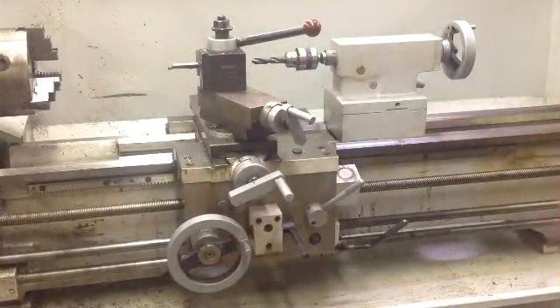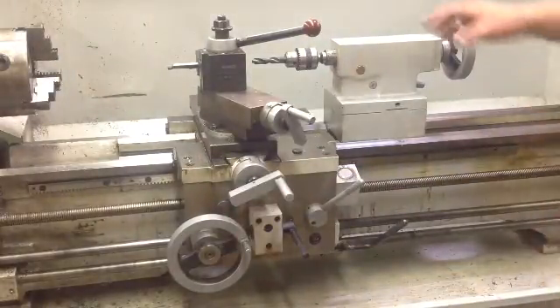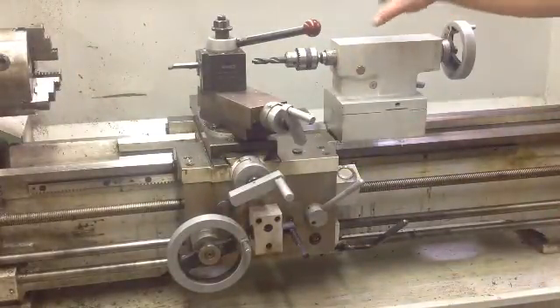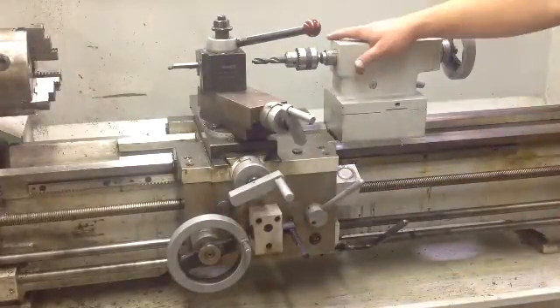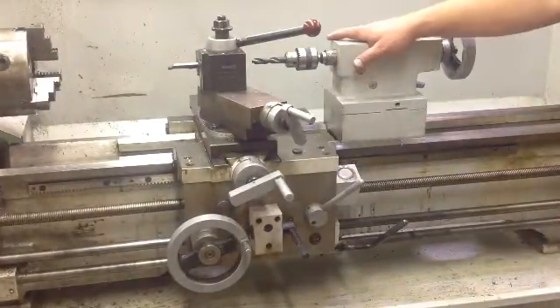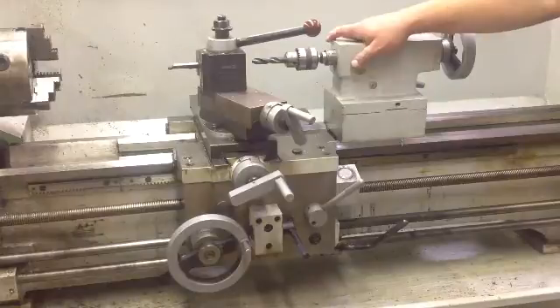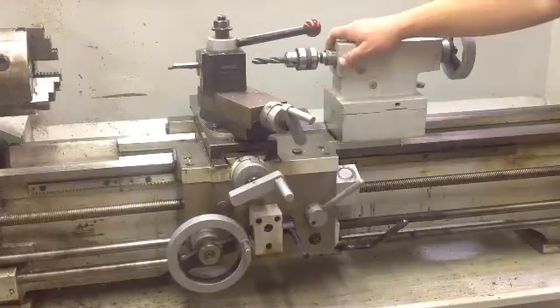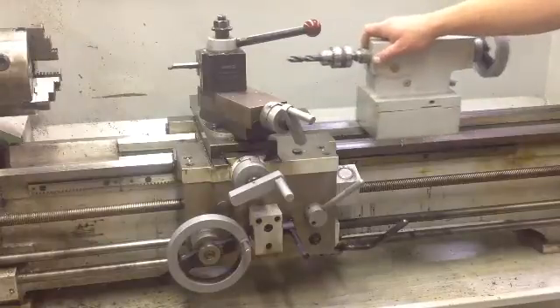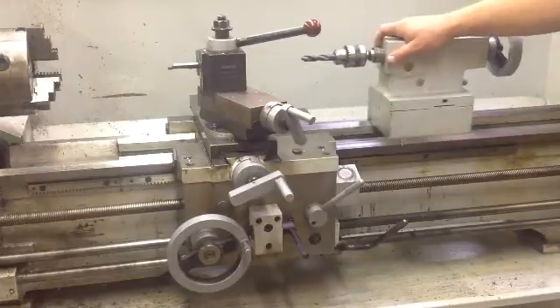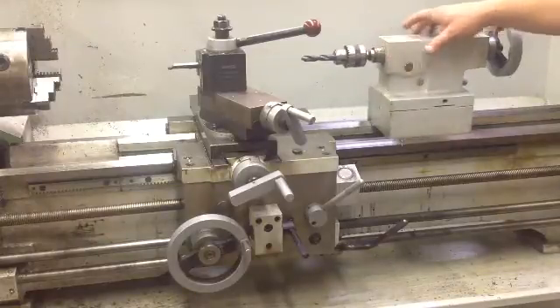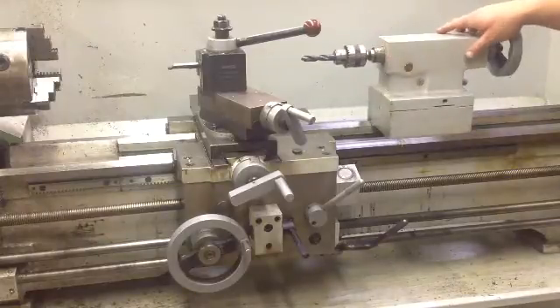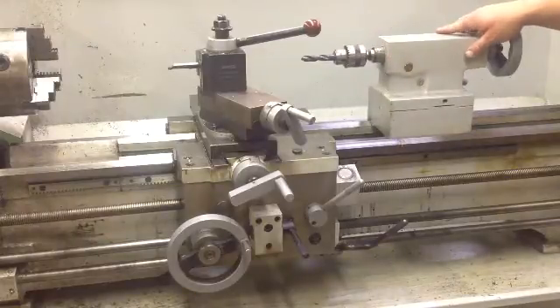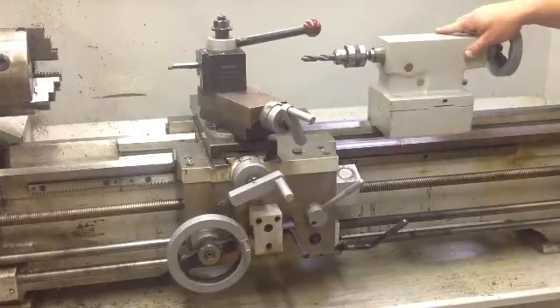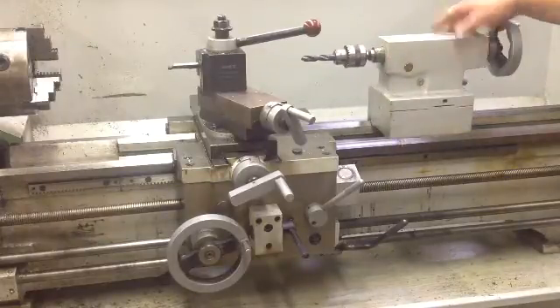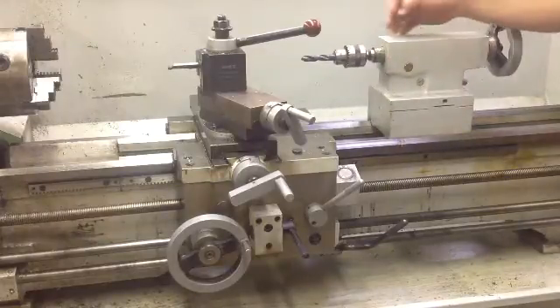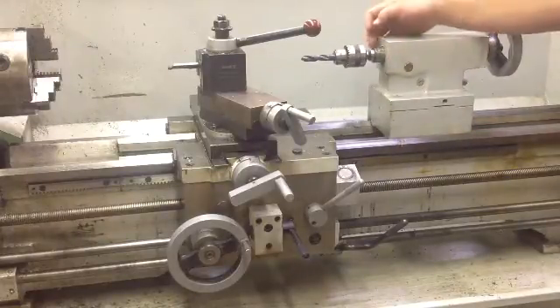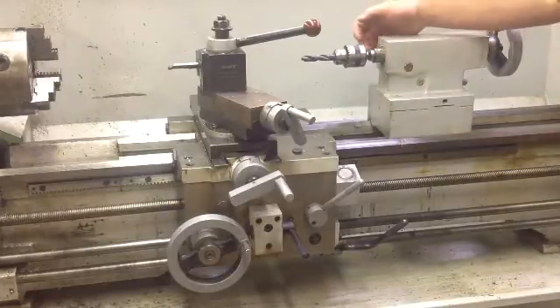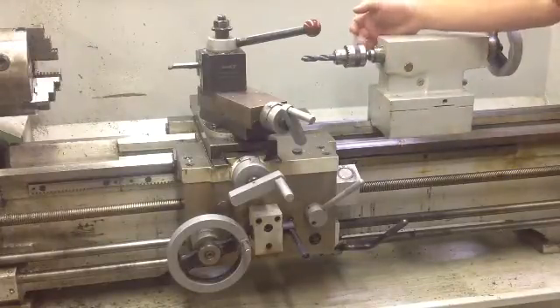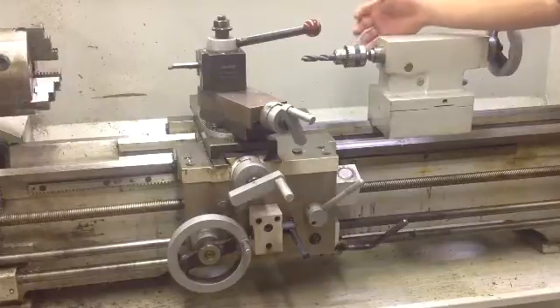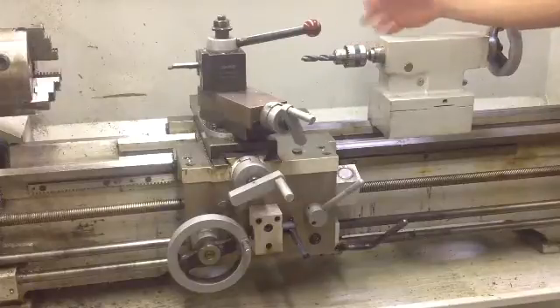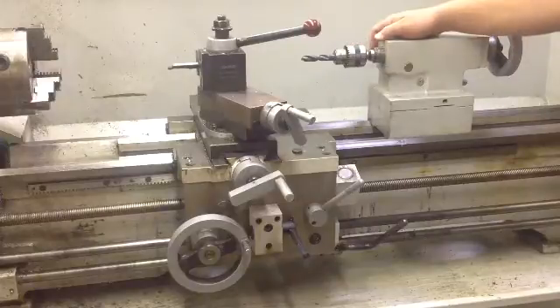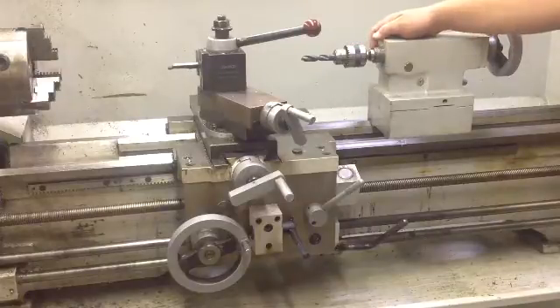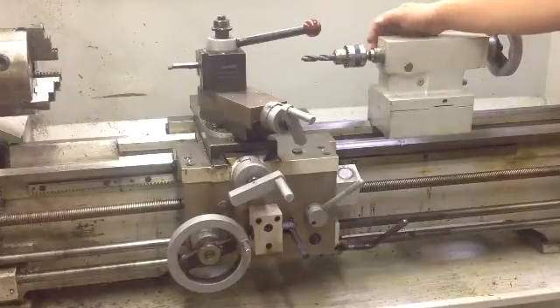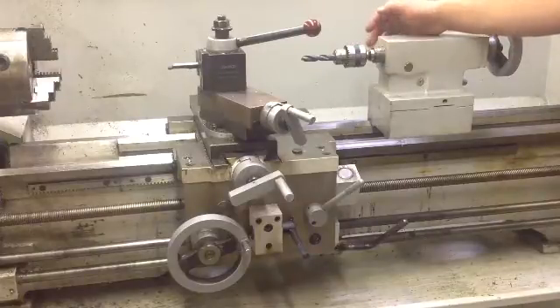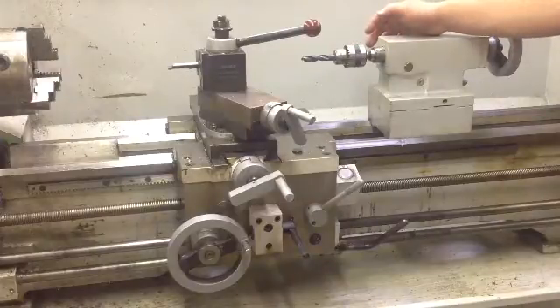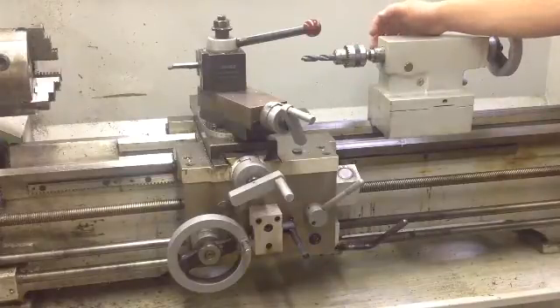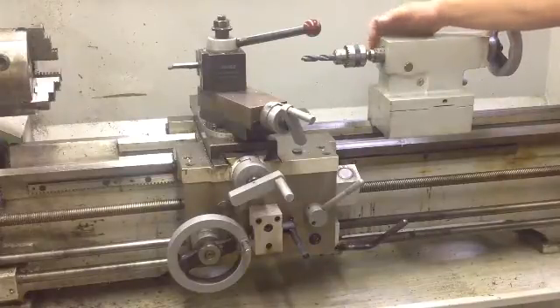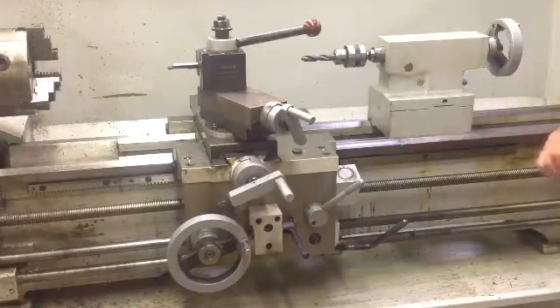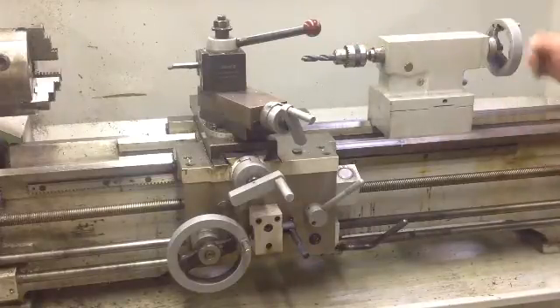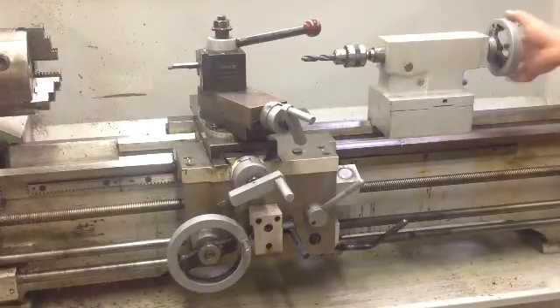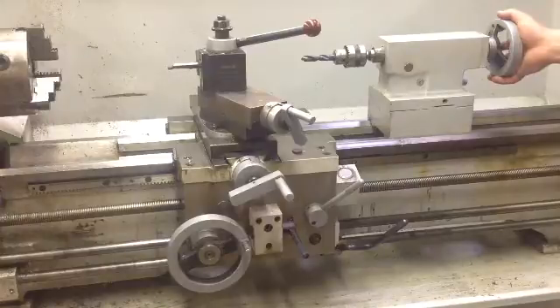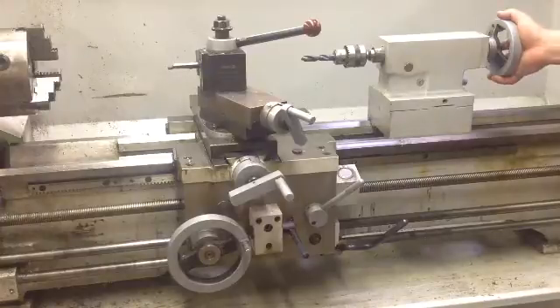This is your live center or your drill, and you can use it accordingly and set up whatever piece of material or chuck you need to in the back of the tail stock.